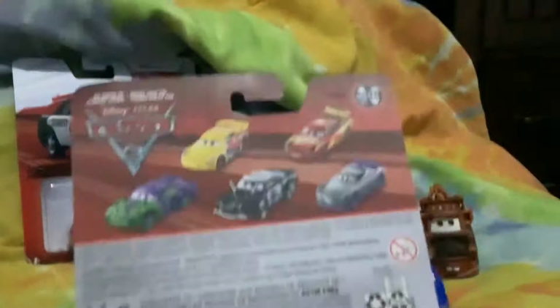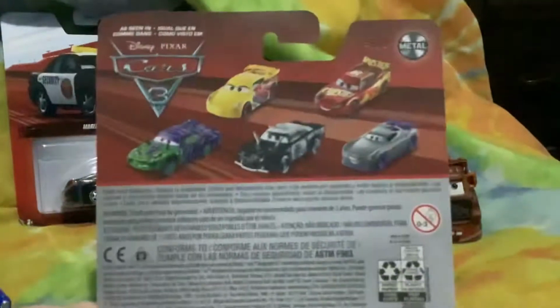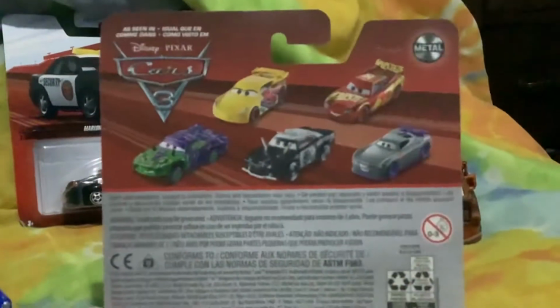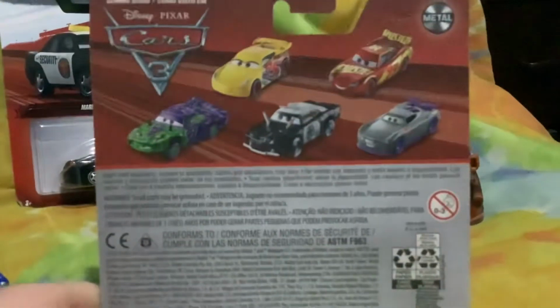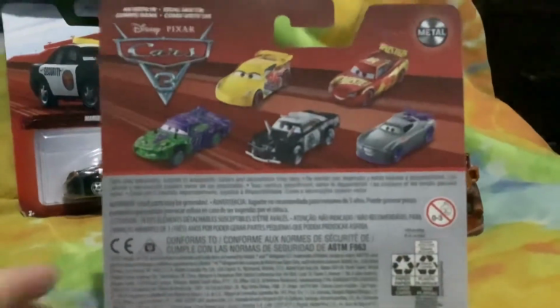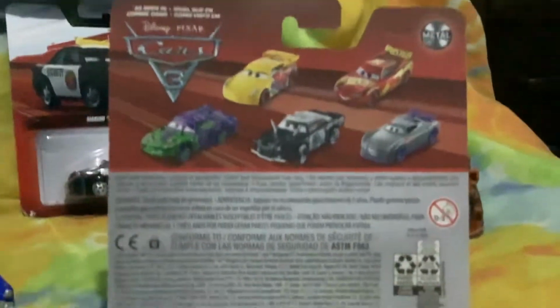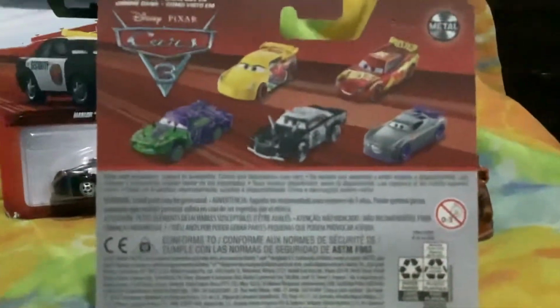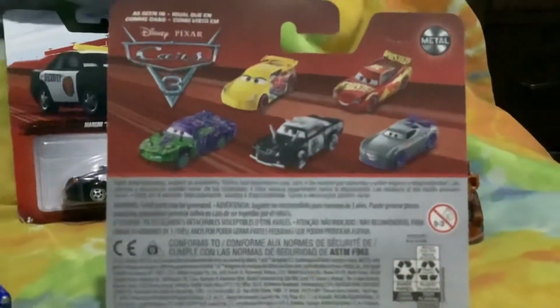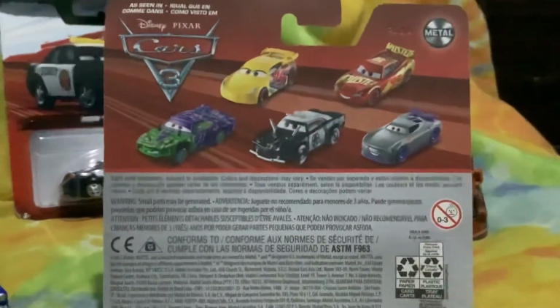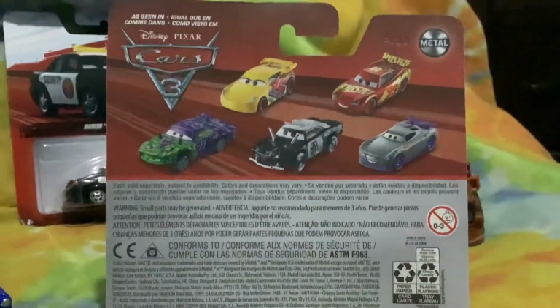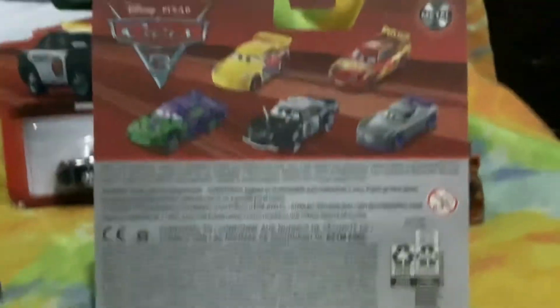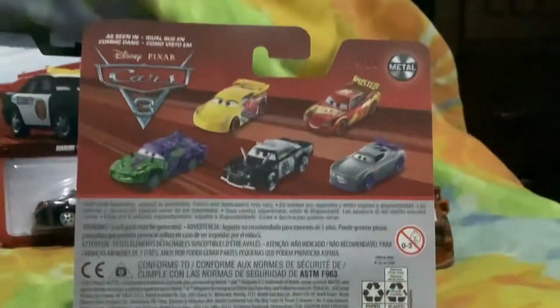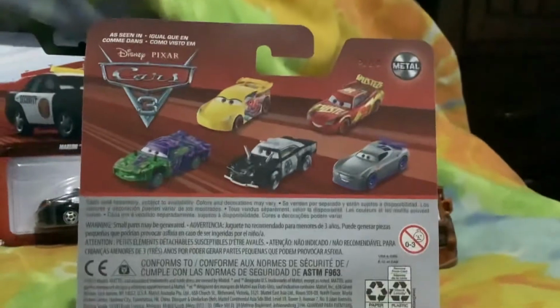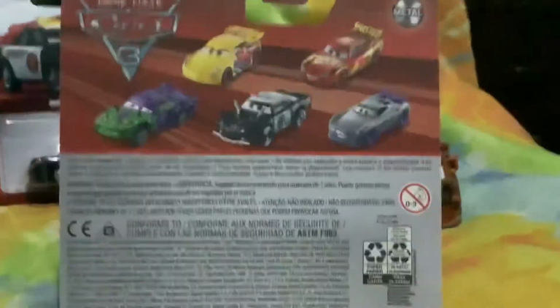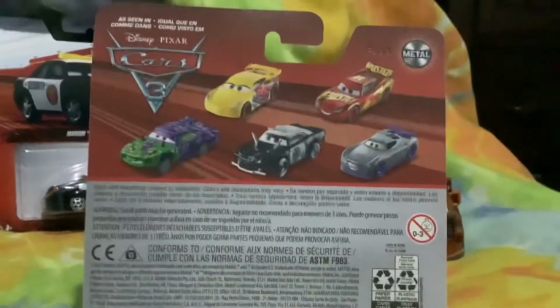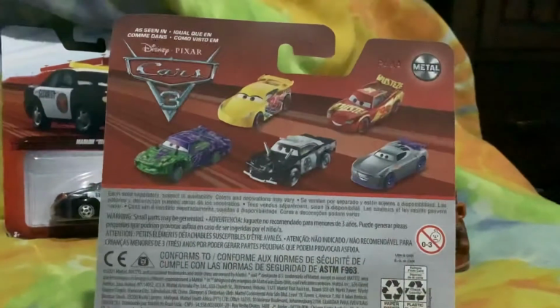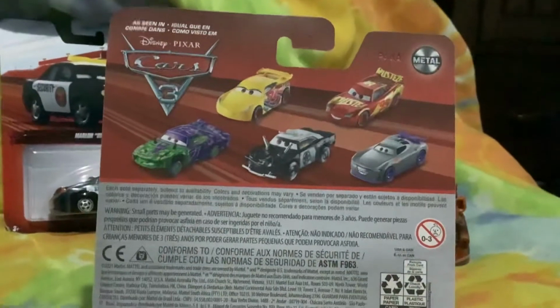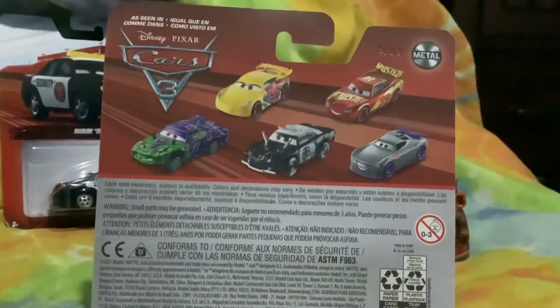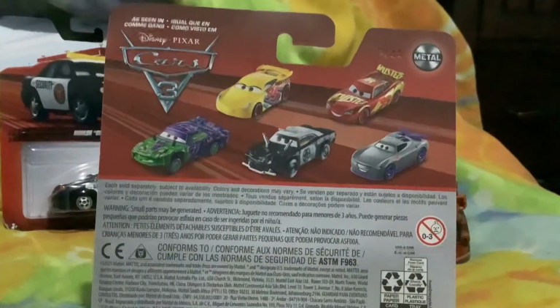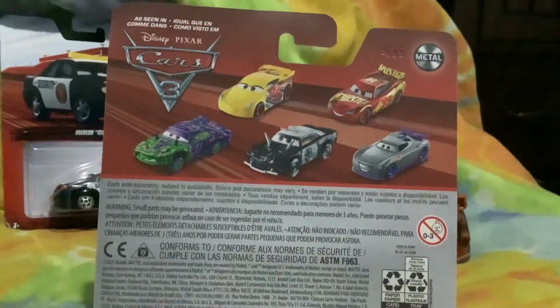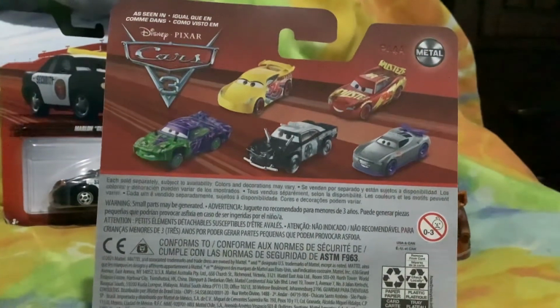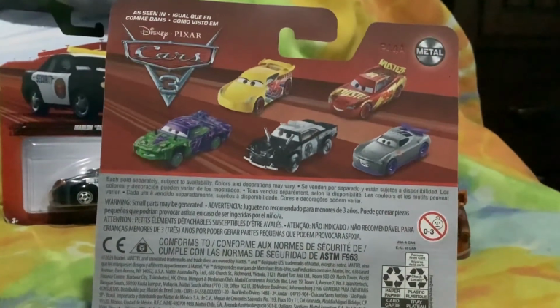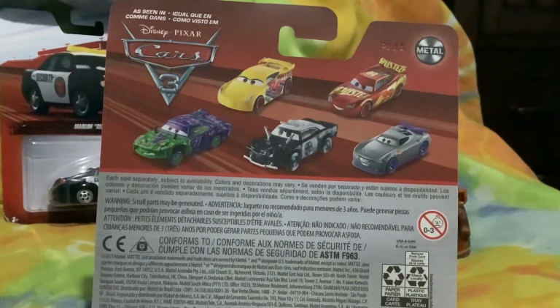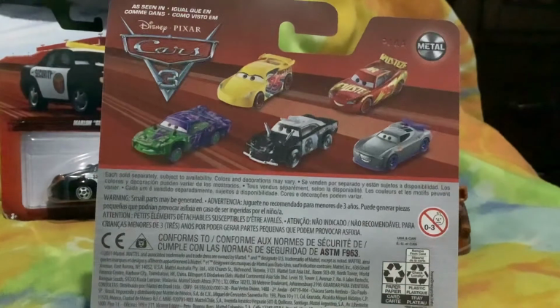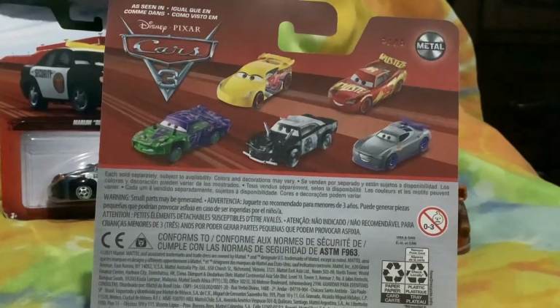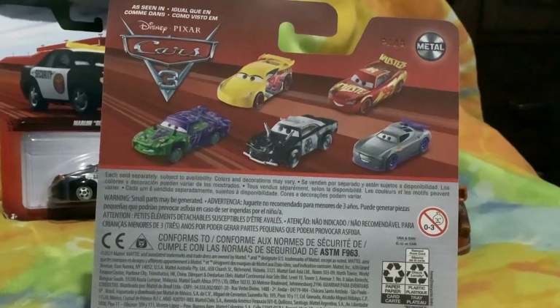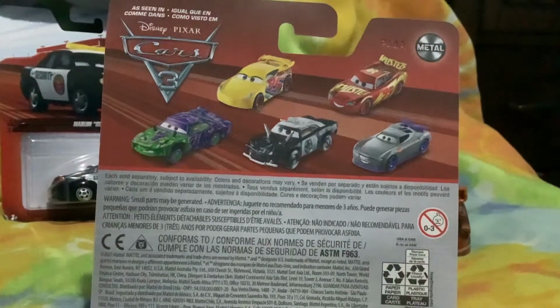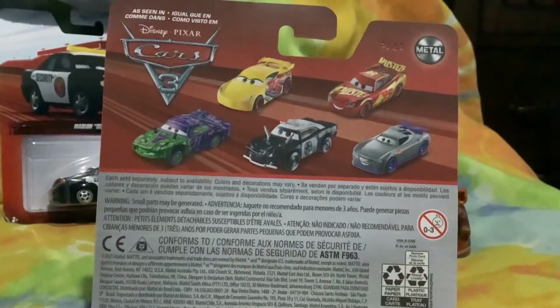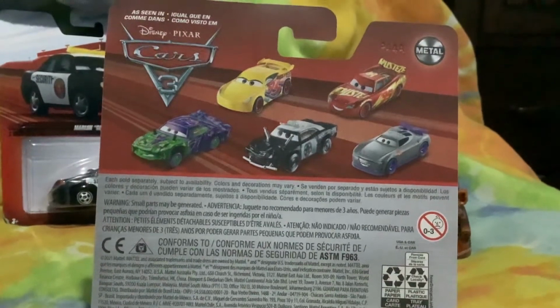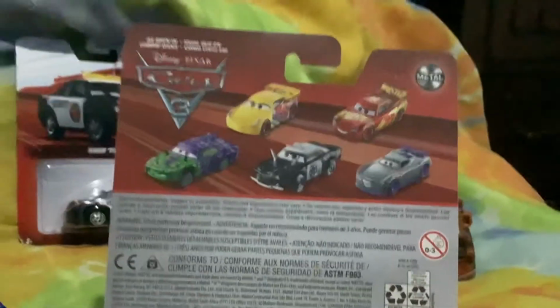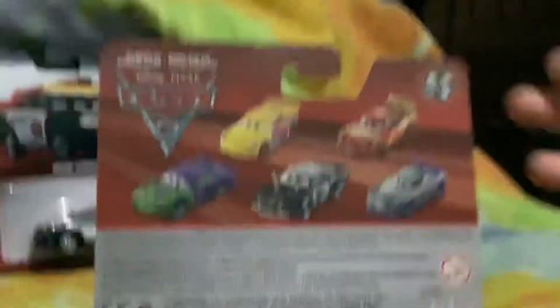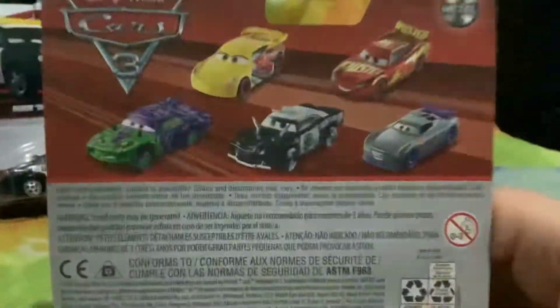They're from 2022. This is, of course, Cruz Ramirez from Cars 3. On the back of the package you can get Rusty's Cruz Ramirez herself, Rusty's Racing Starlight McQueen, Liability, APB, and Cartman's Bucatino.